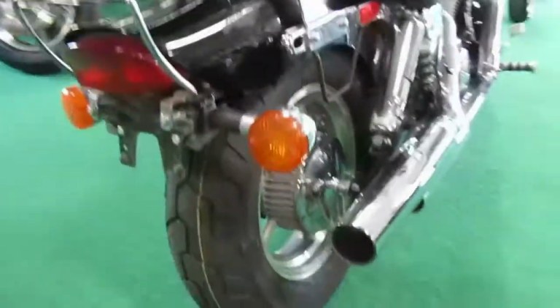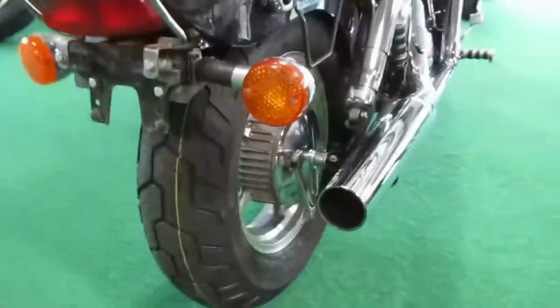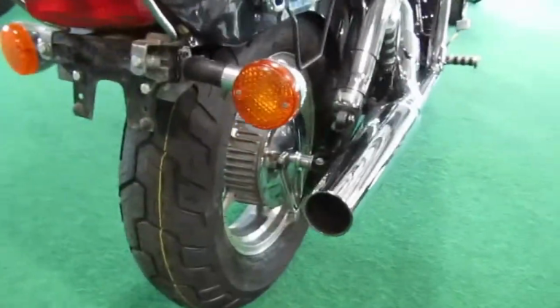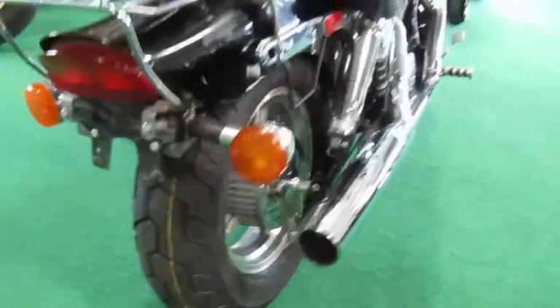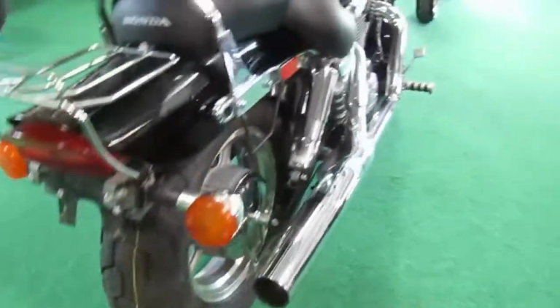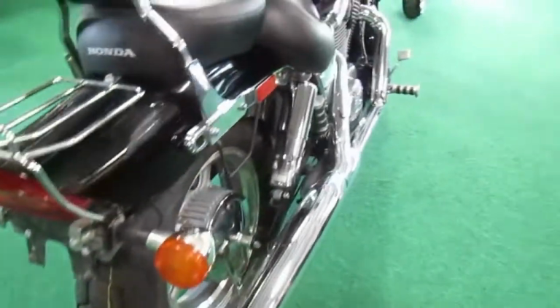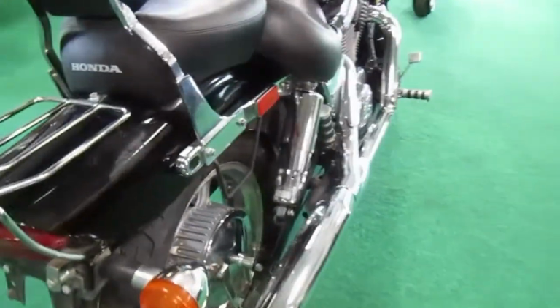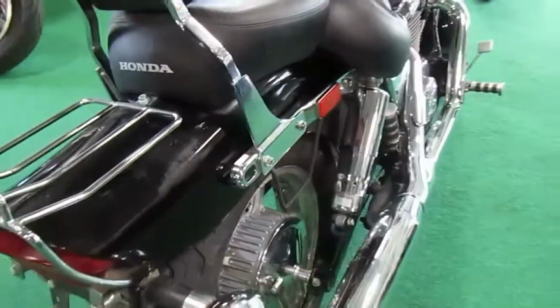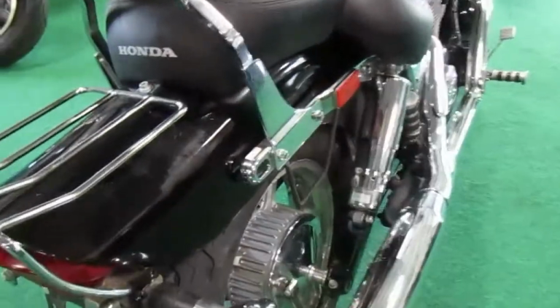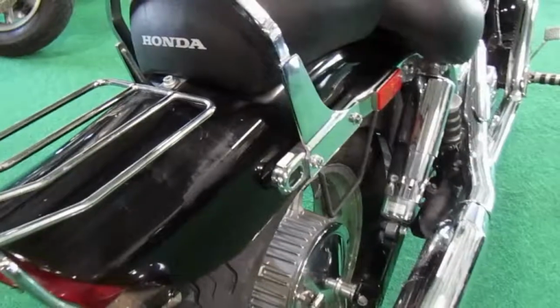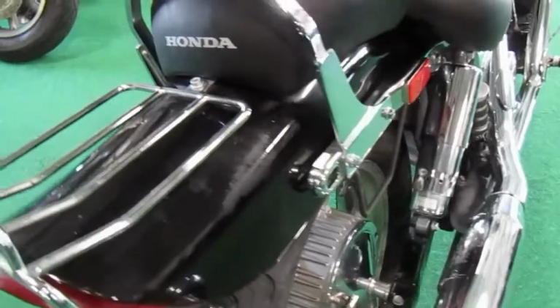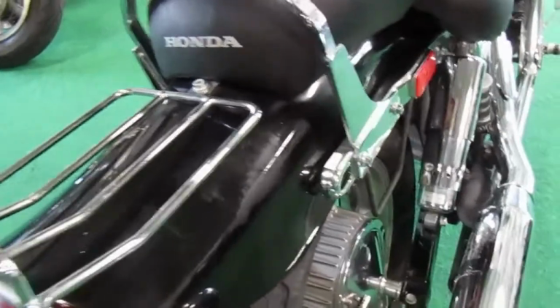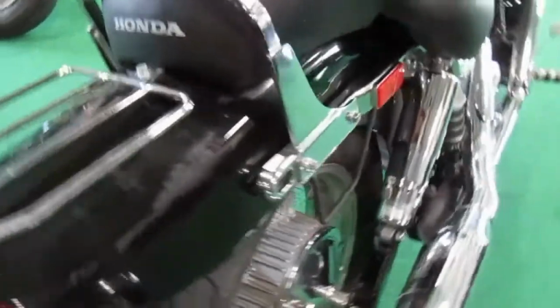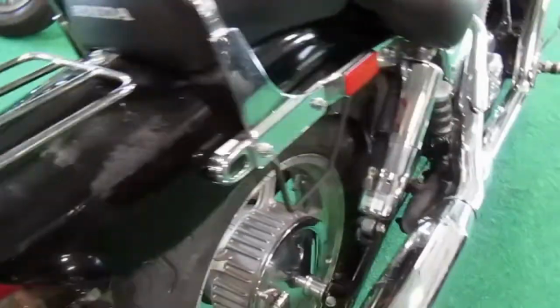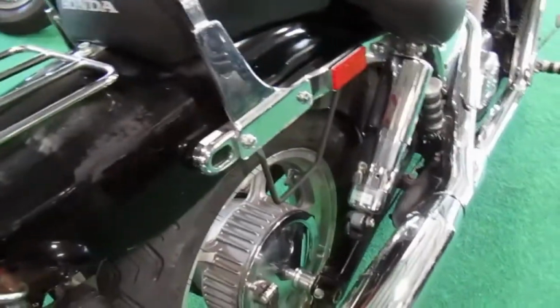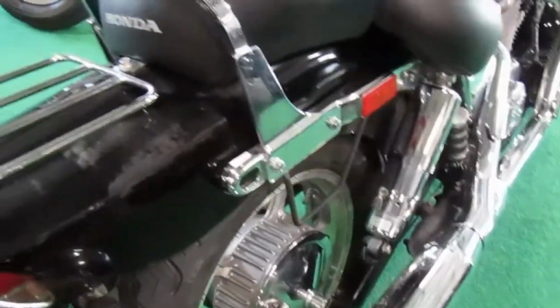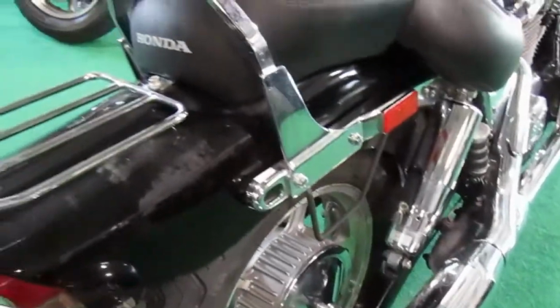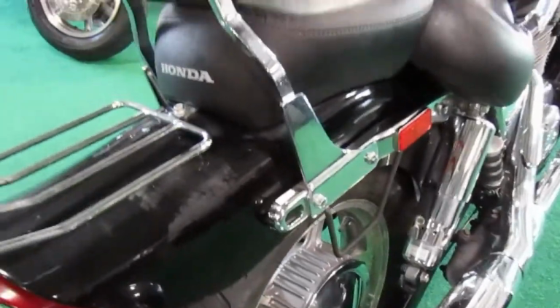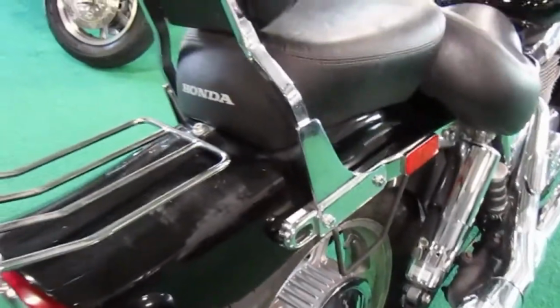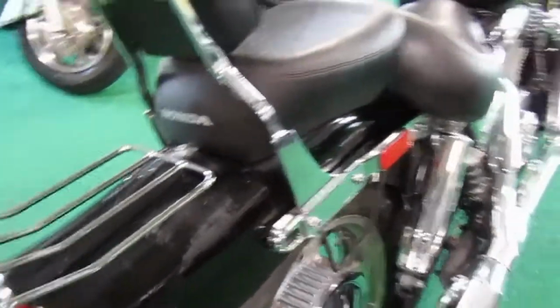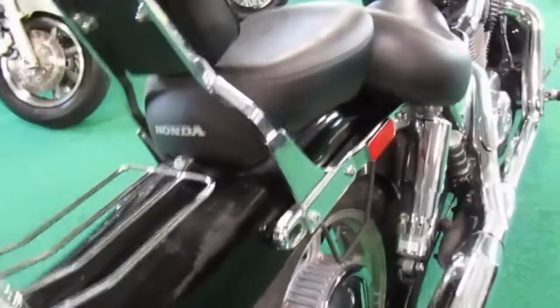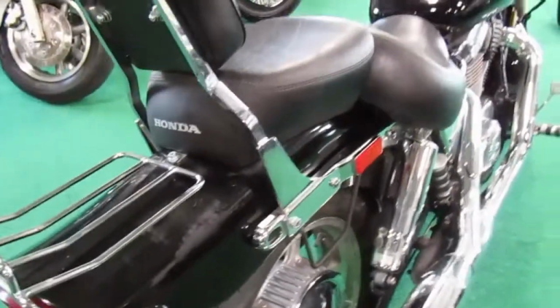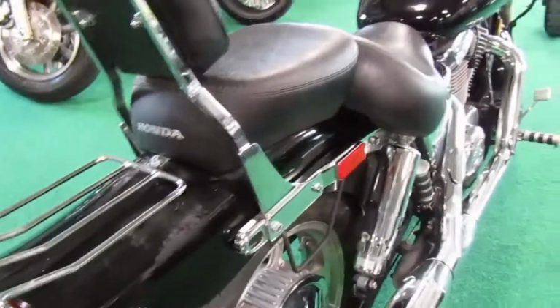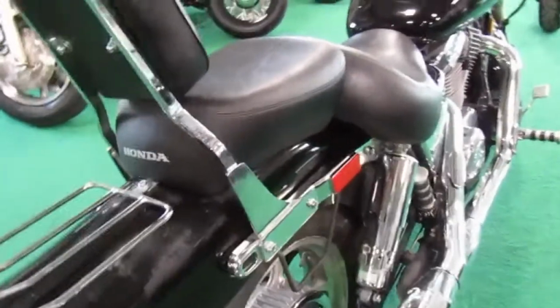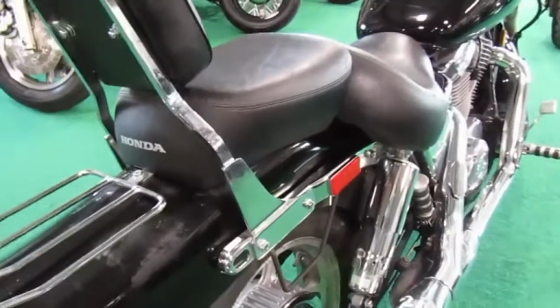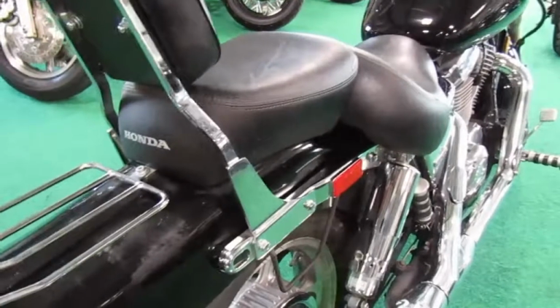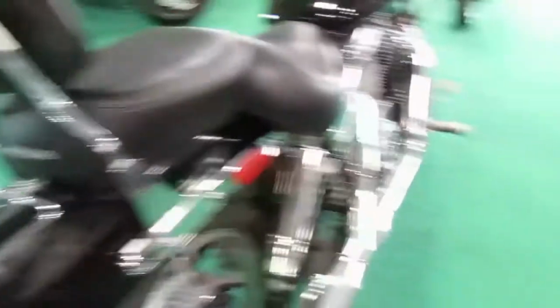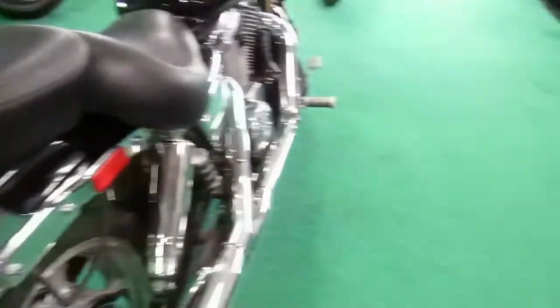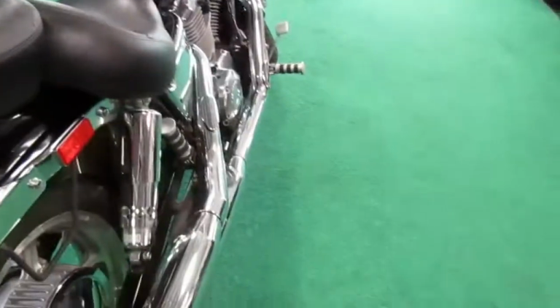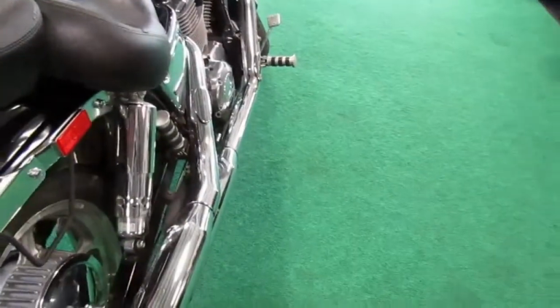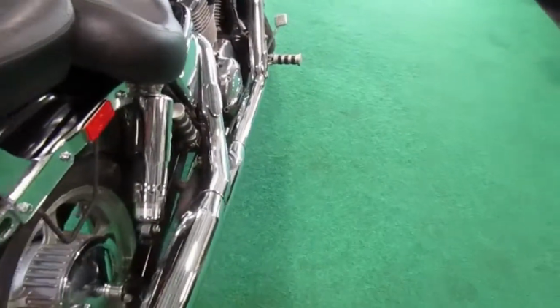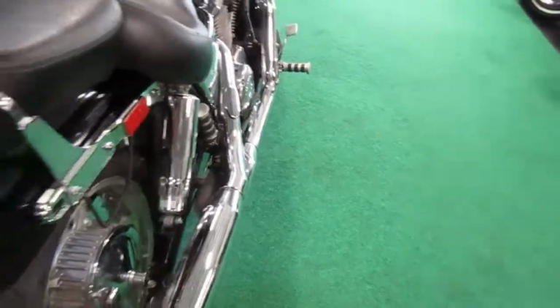There's a little bit of scuffing on the rear fender — not sure if that would polish out or not. It looks like it's where something has rubbed, like a bag or something.